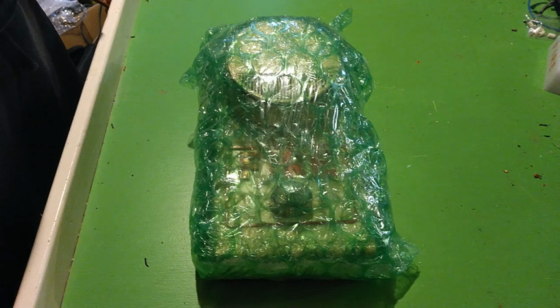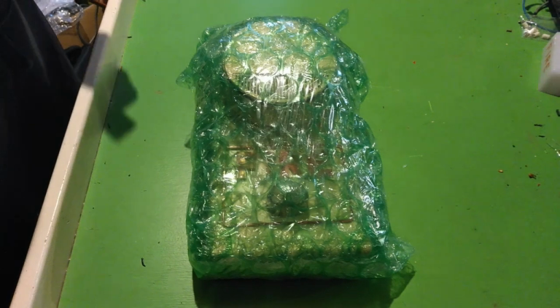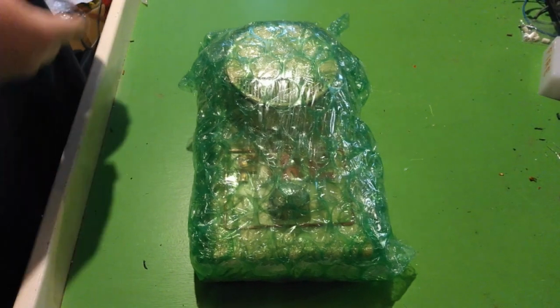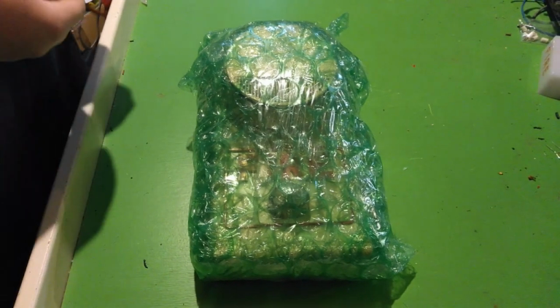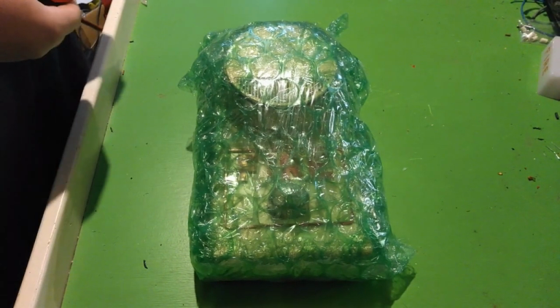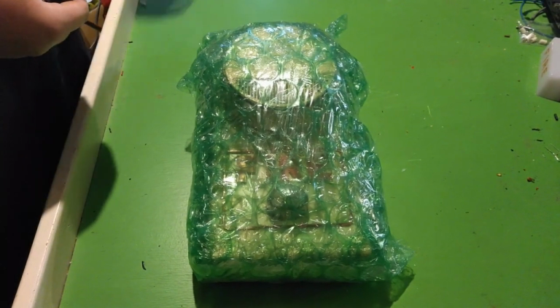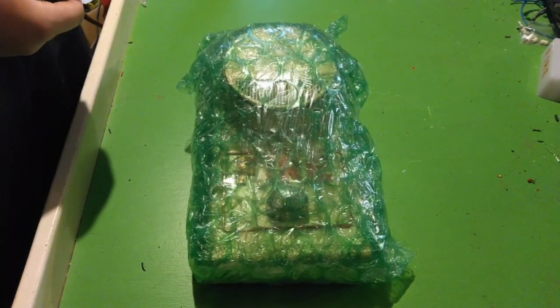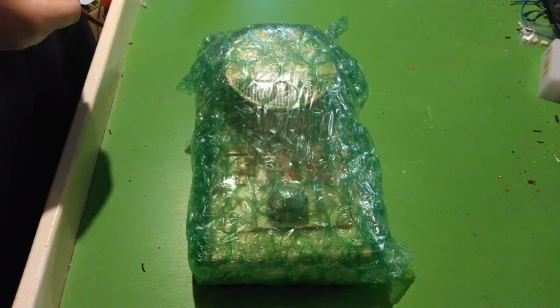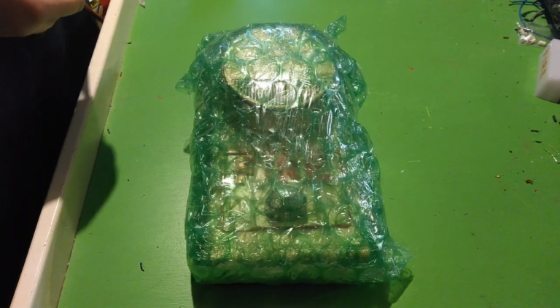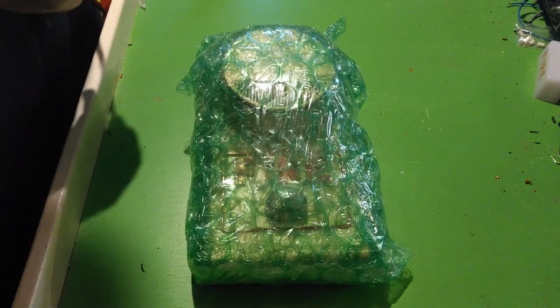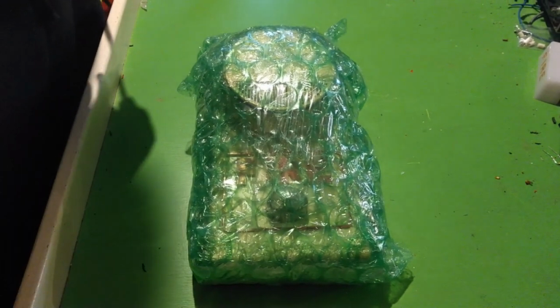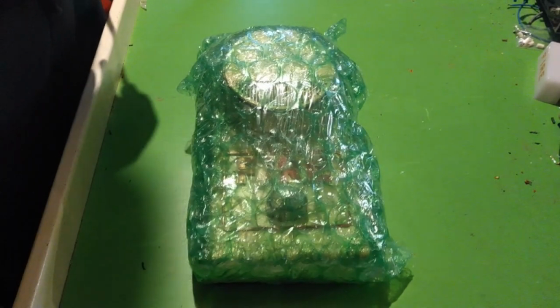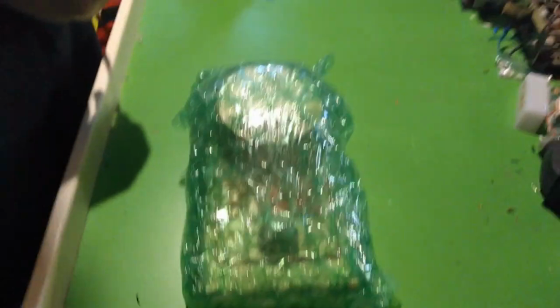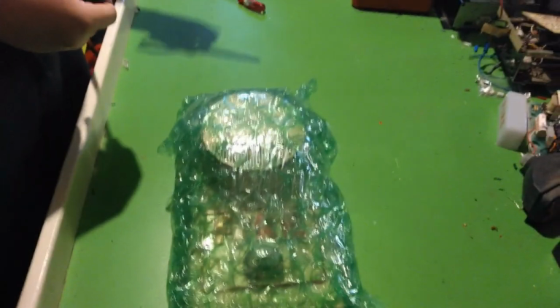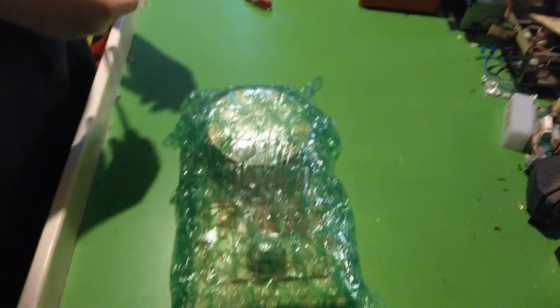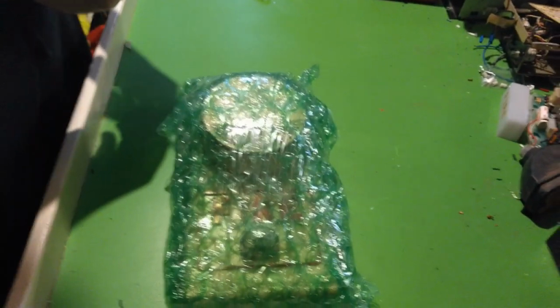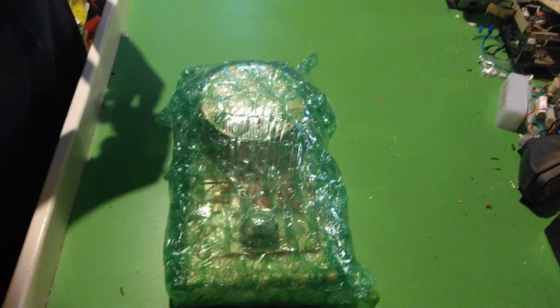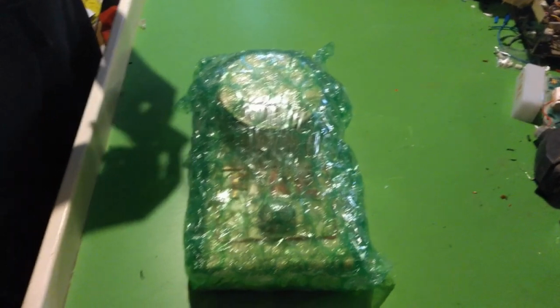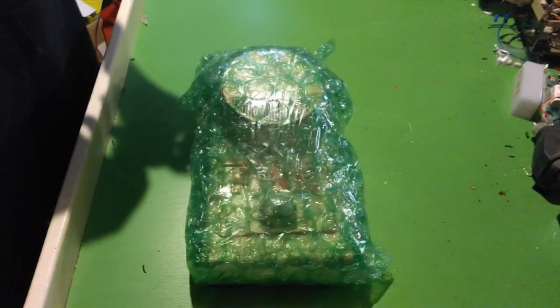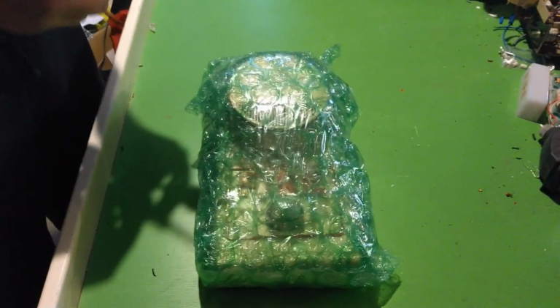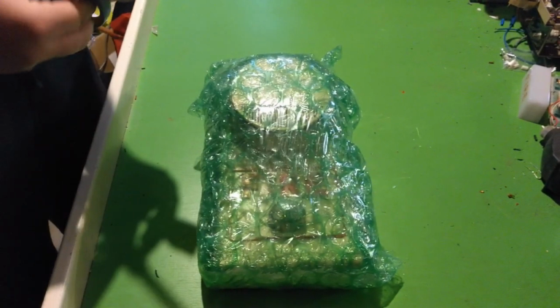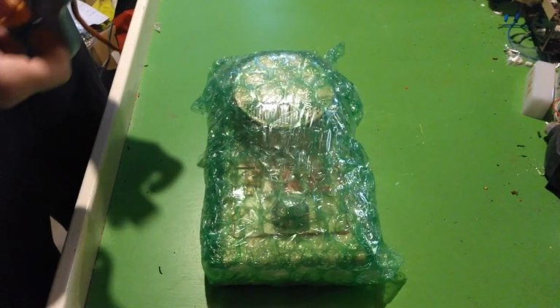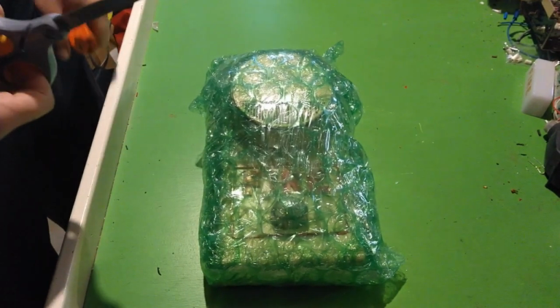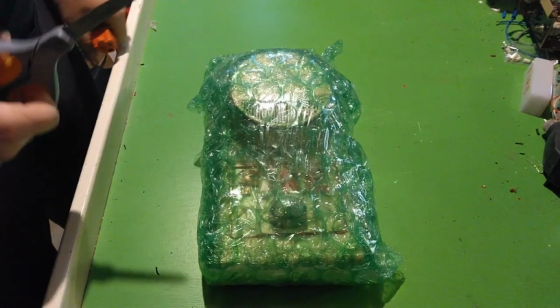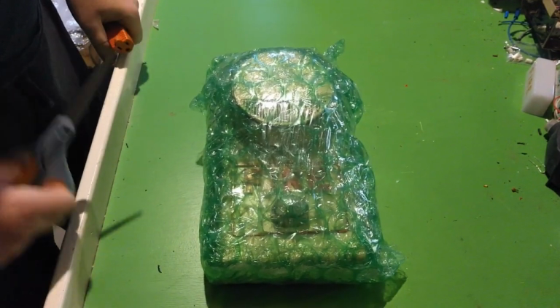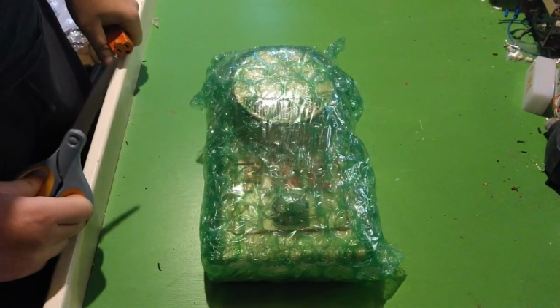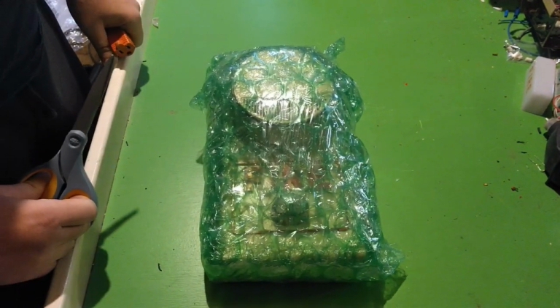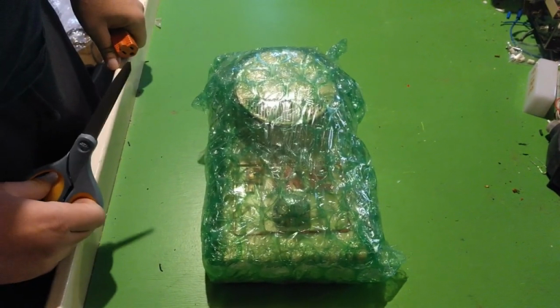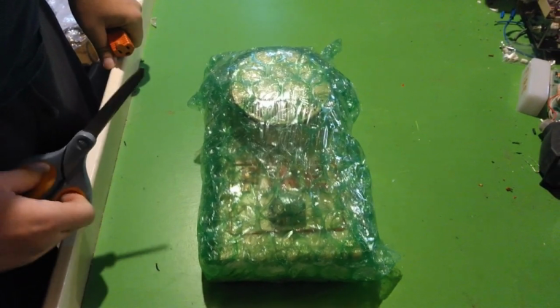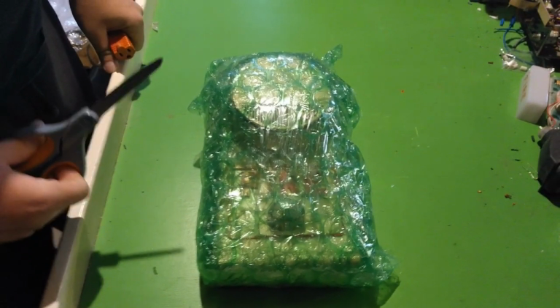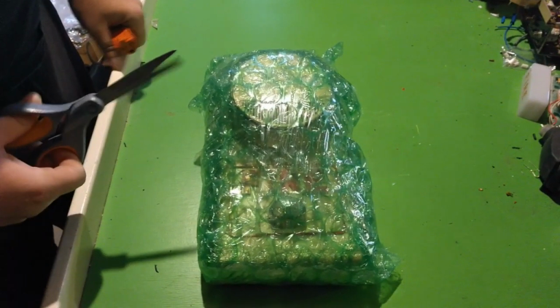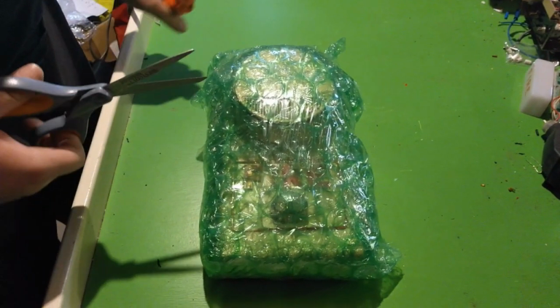Hello YouTube, Blue CFL here, and behind the lens we have Fahrenheit 4051. Hello. This is going to be an unpackaging and testing video.